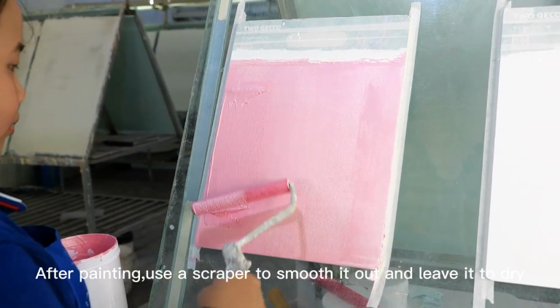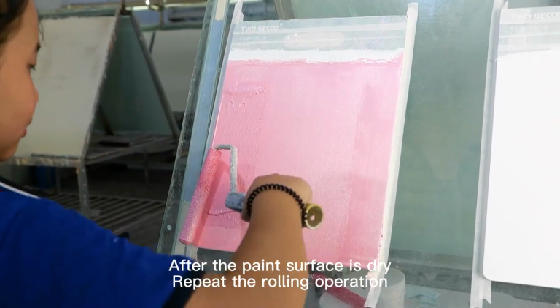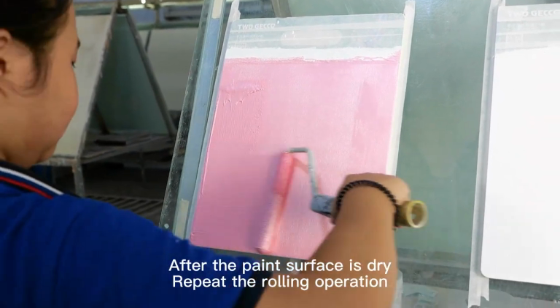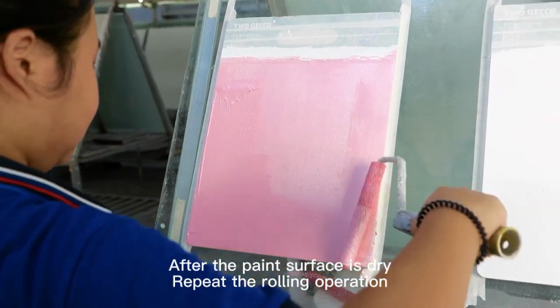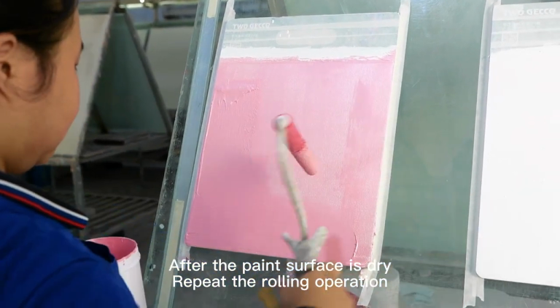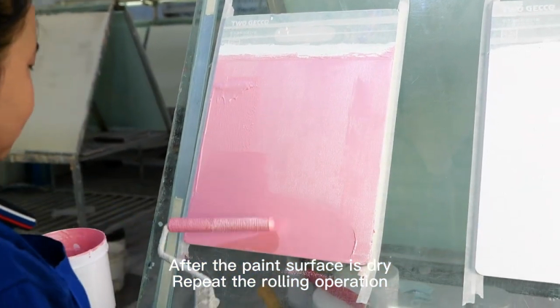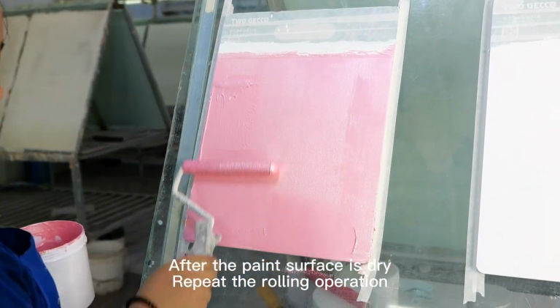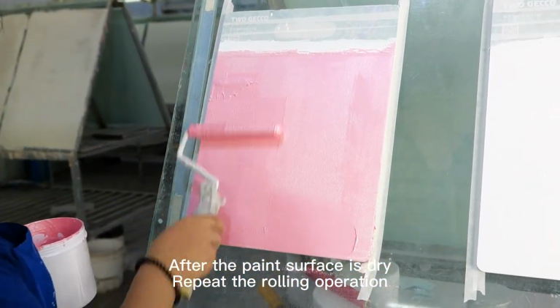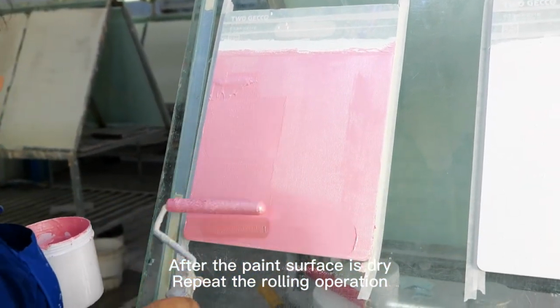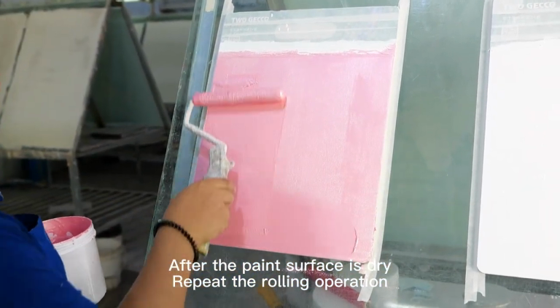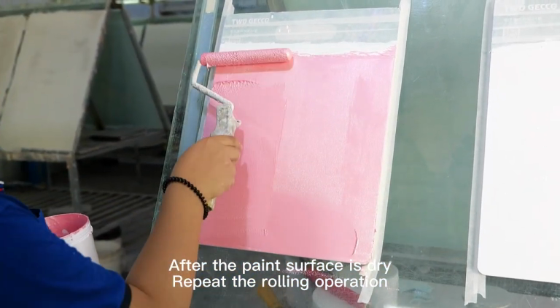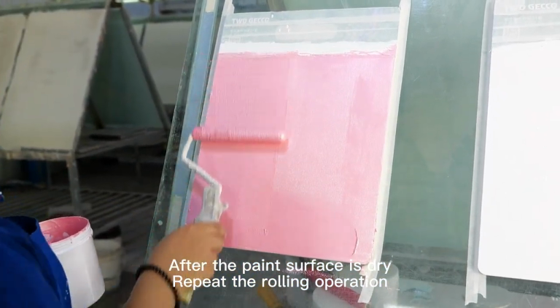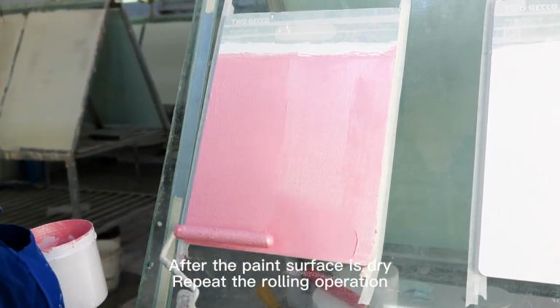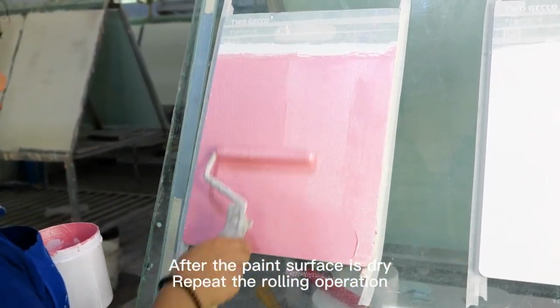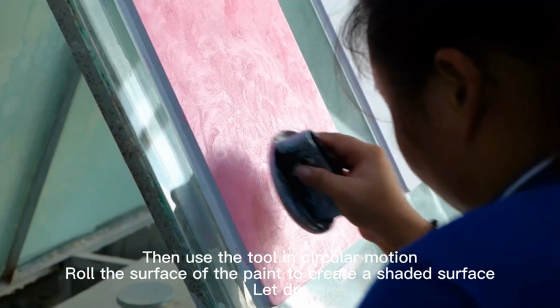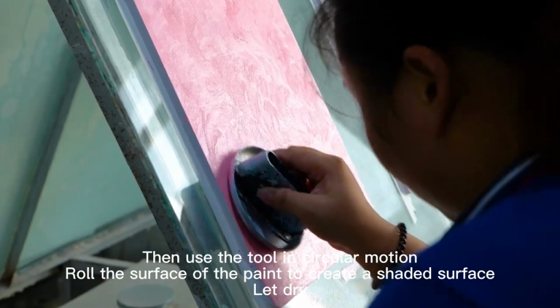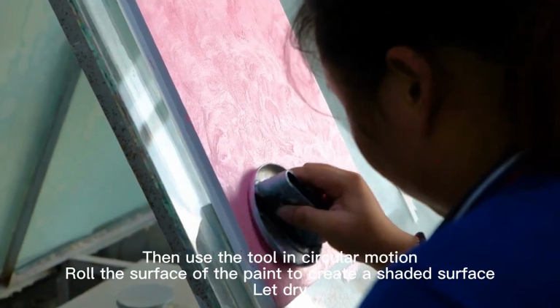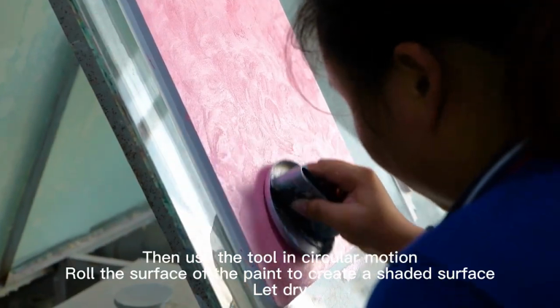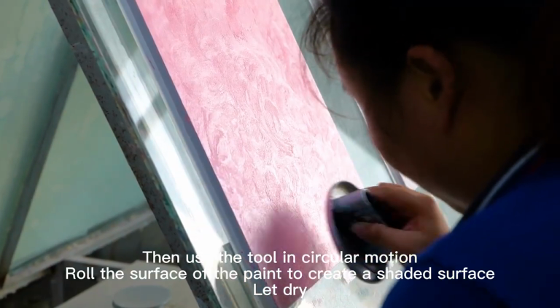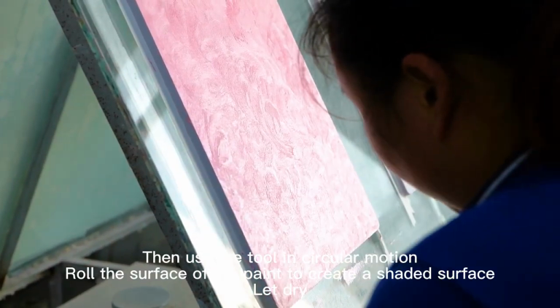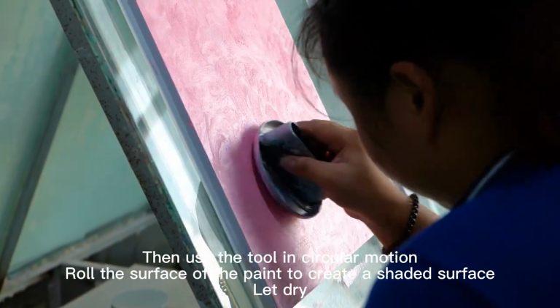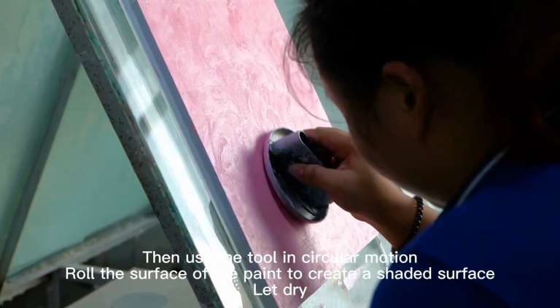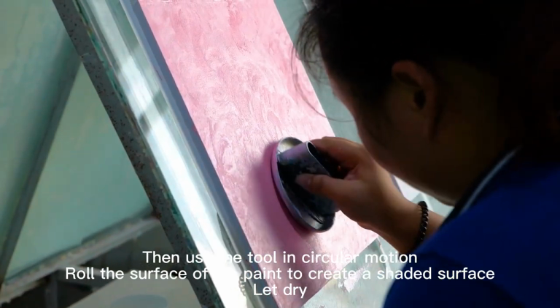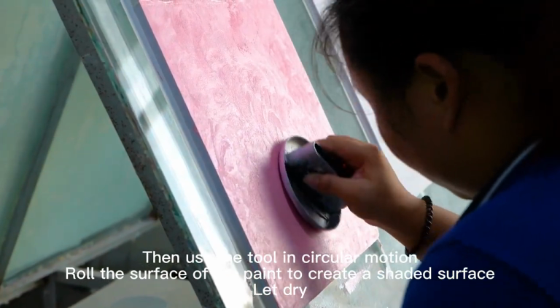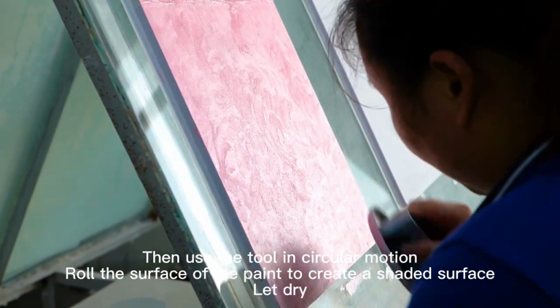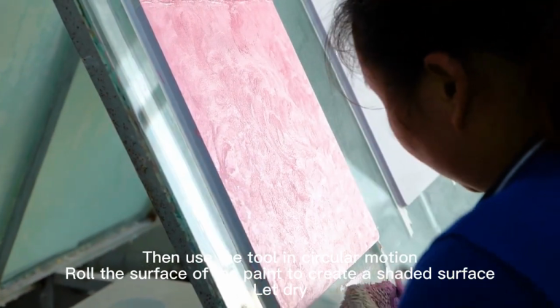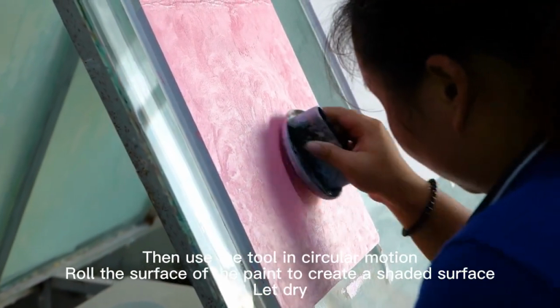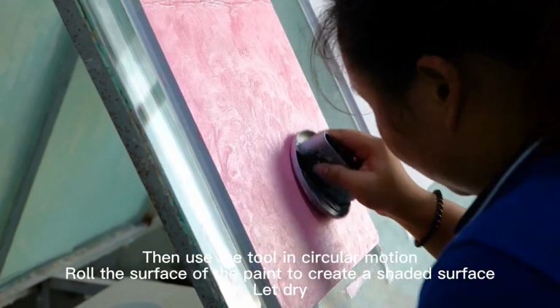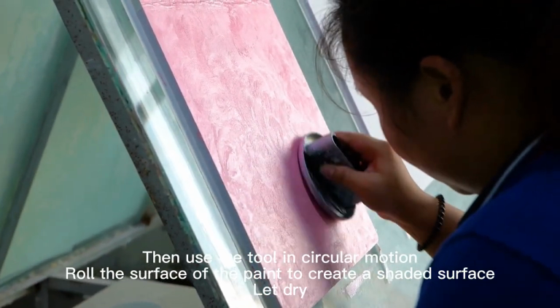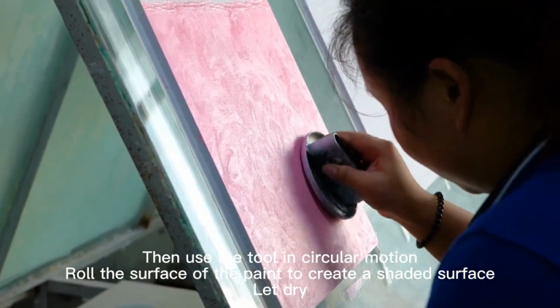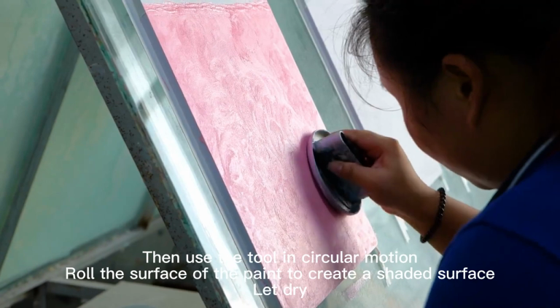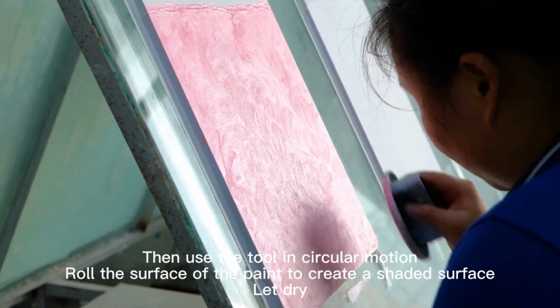After the paint surface is dry, repeat the rolling operation. Then use the tool in circular motion, roll the surface of the paint to create a shaded surface, and let dry.